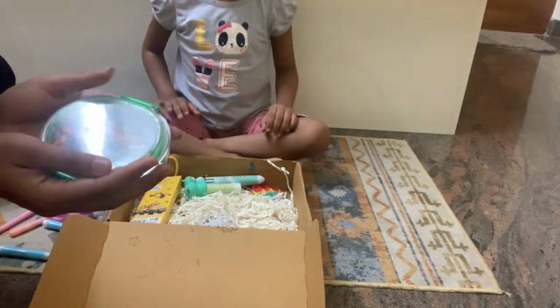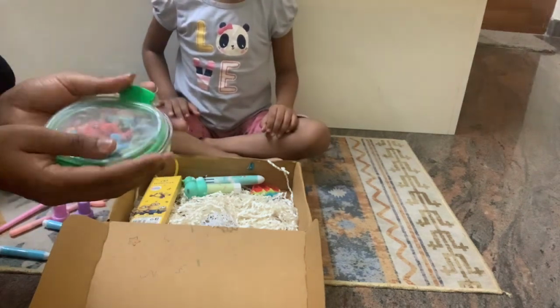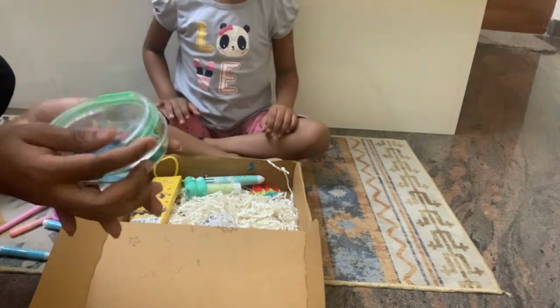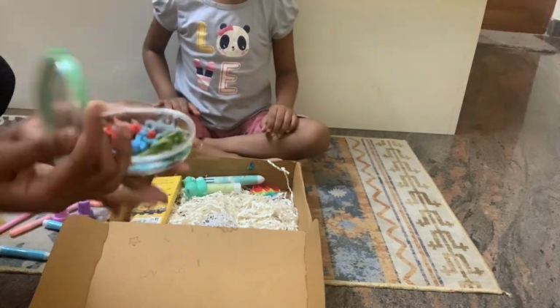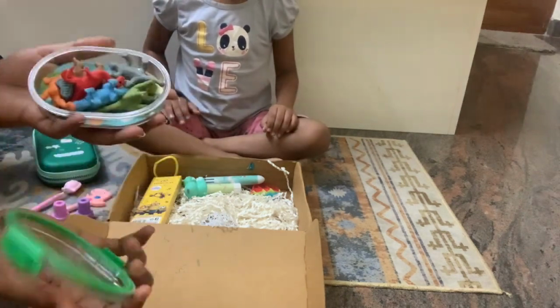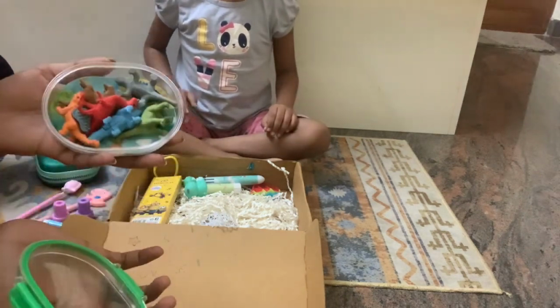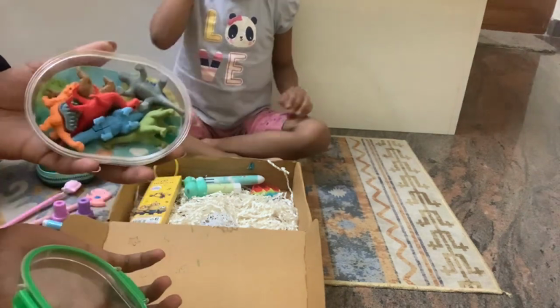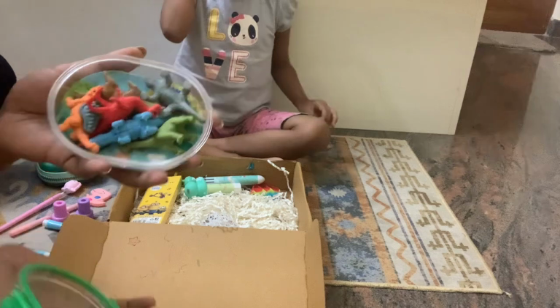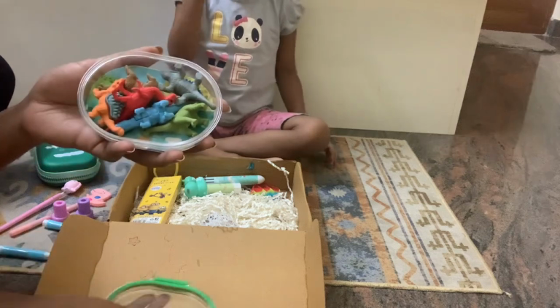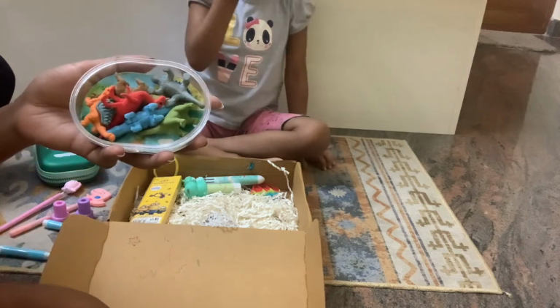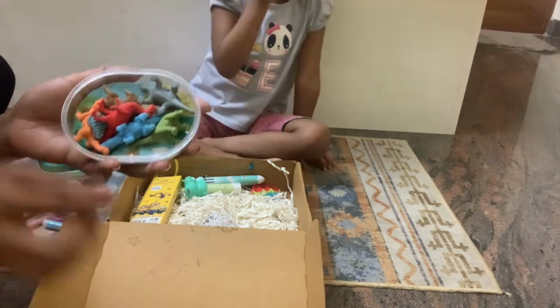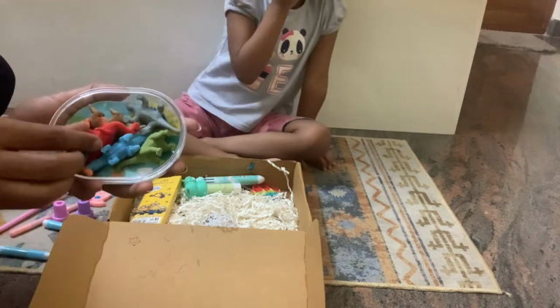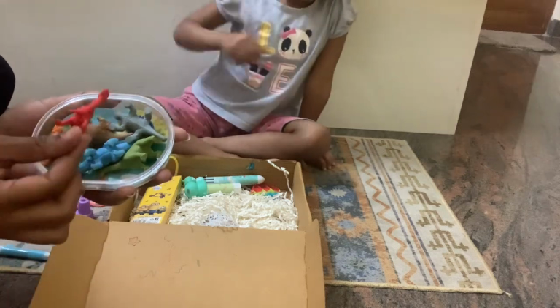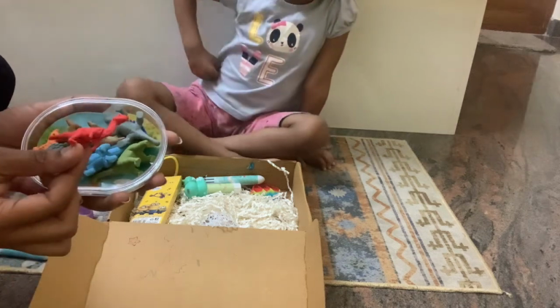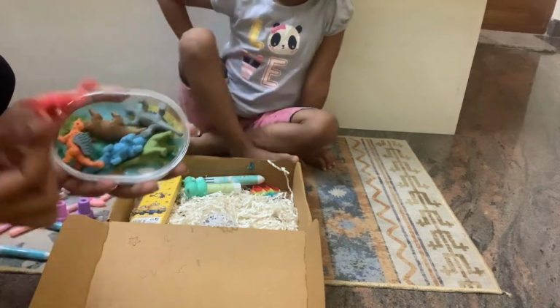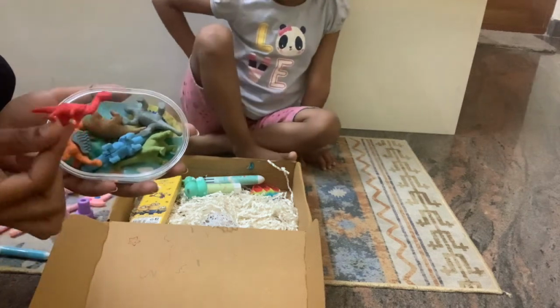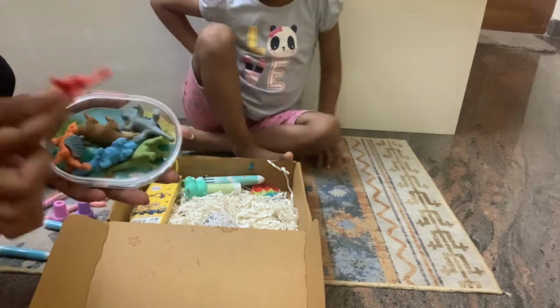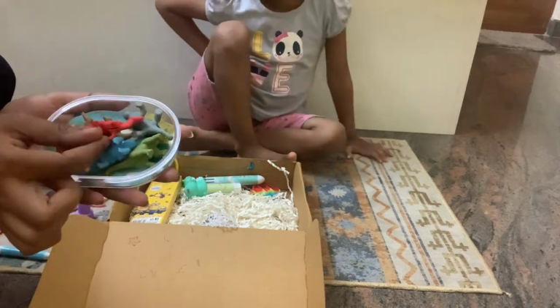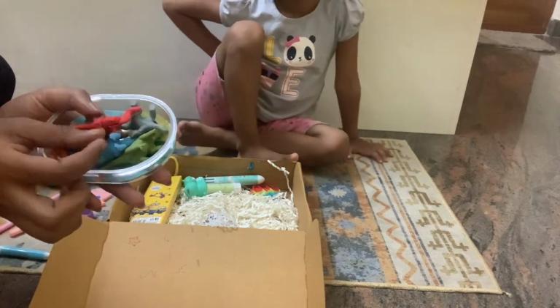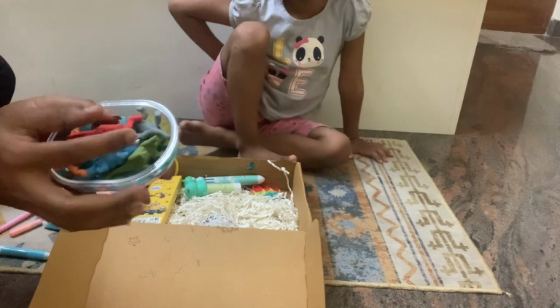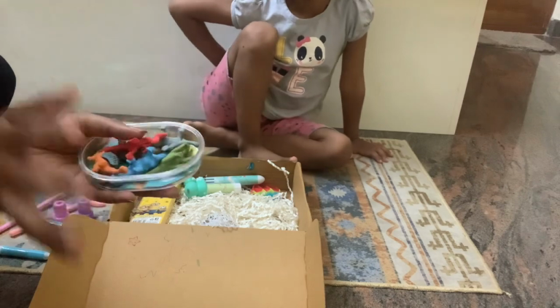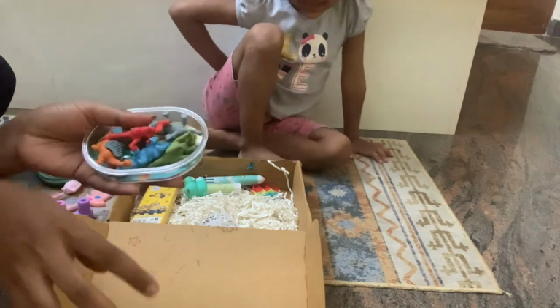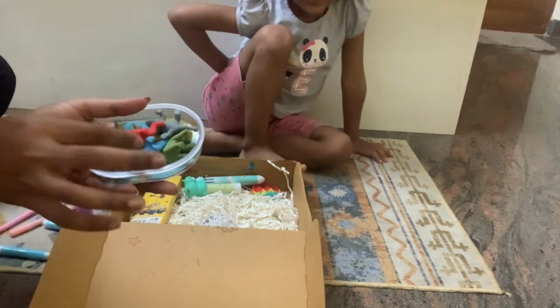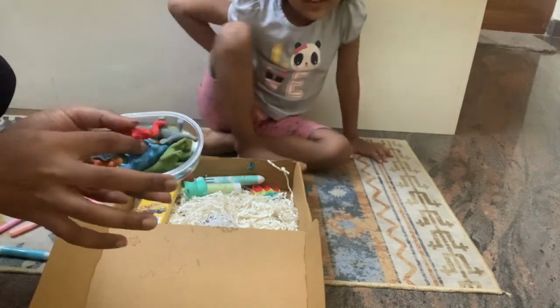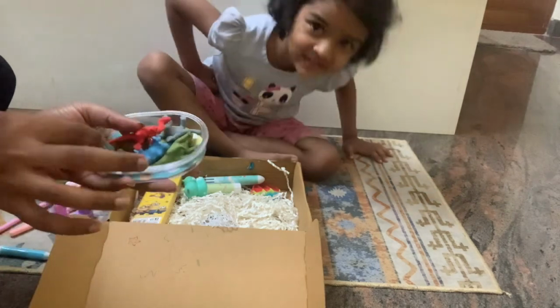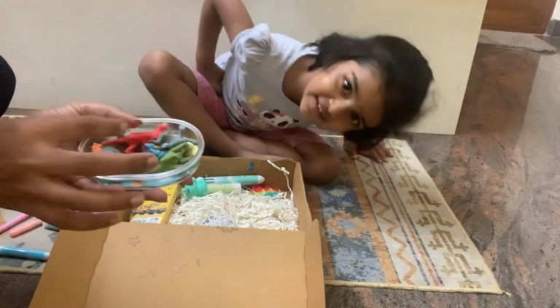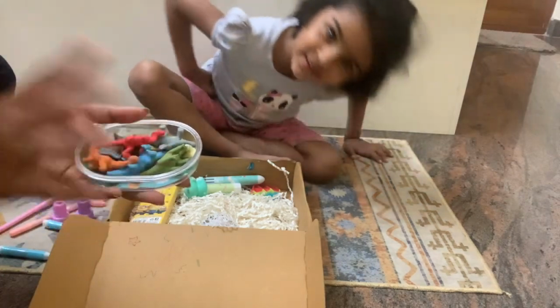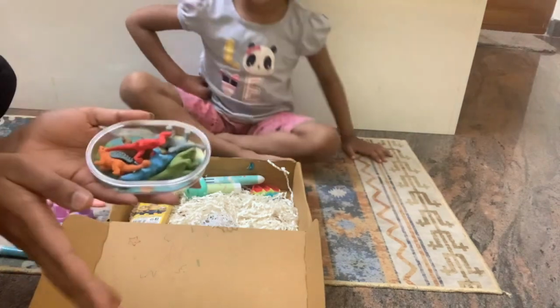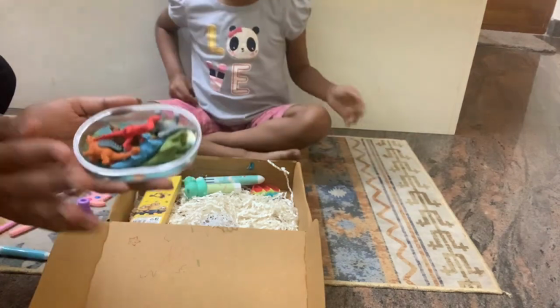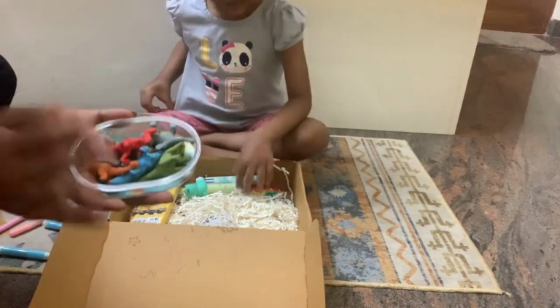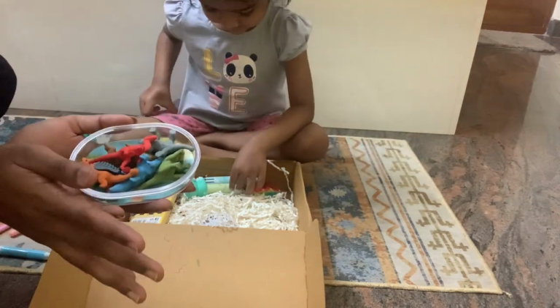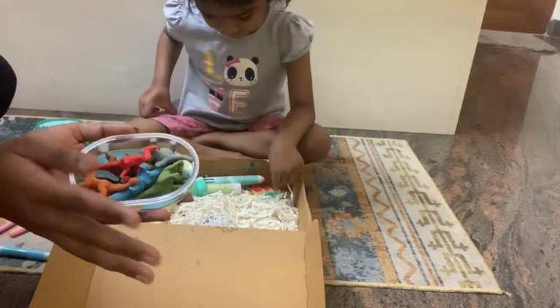This one is actually one box — different different shapes, different different colors. These are erasers. You can keep this as-is.